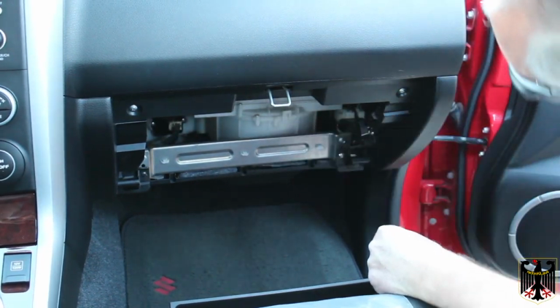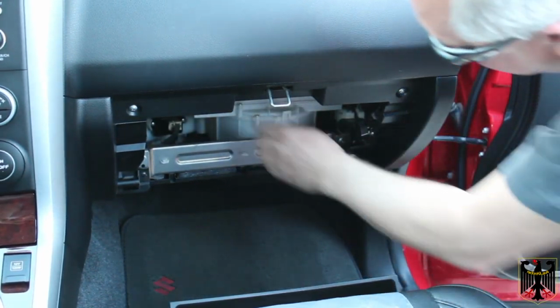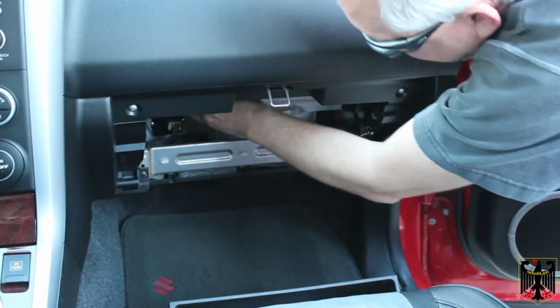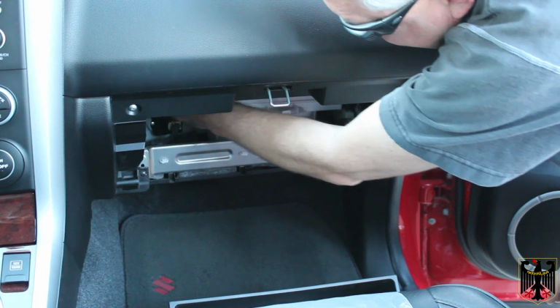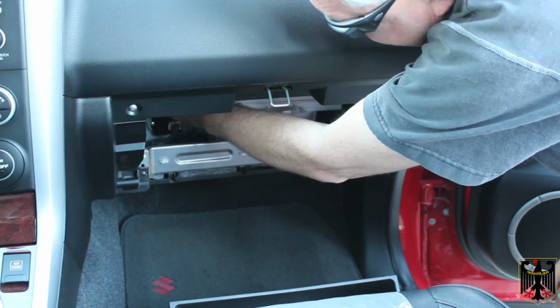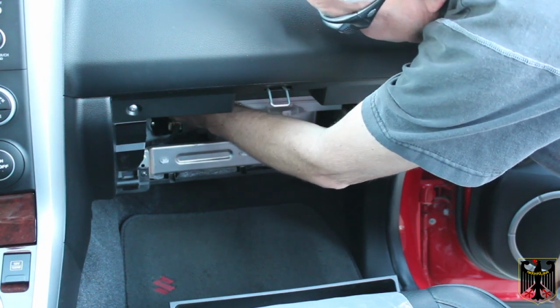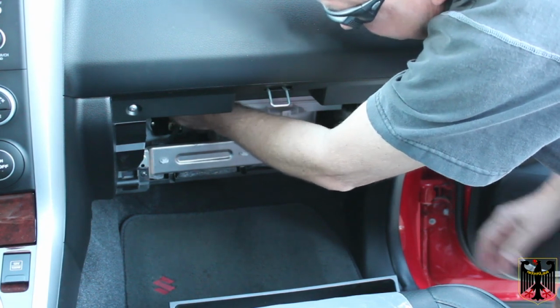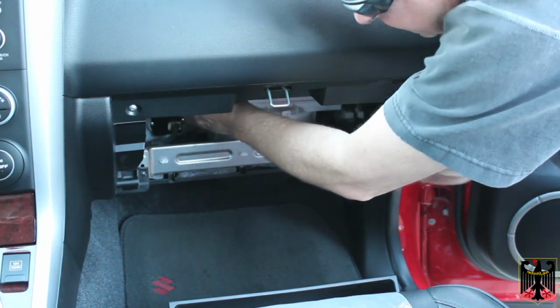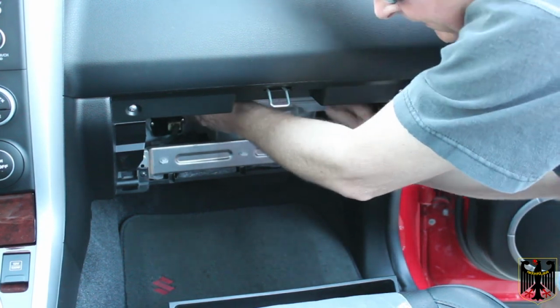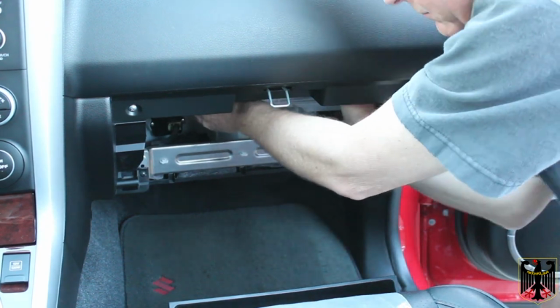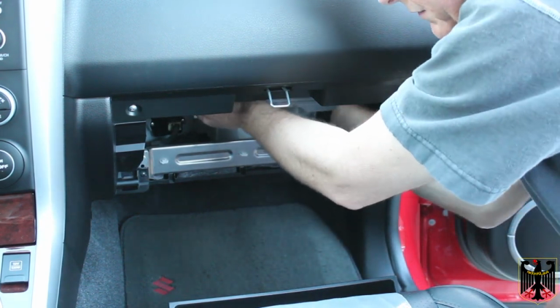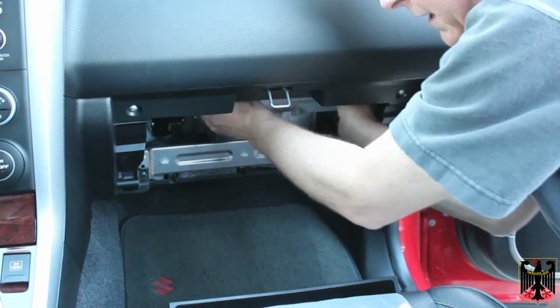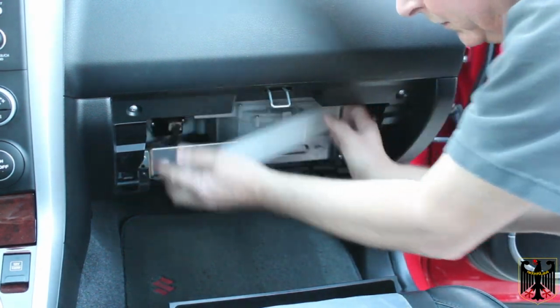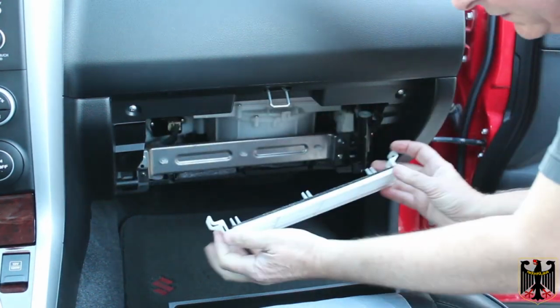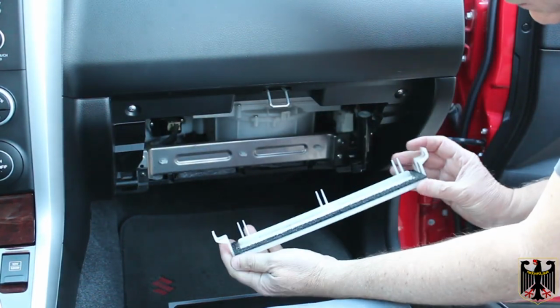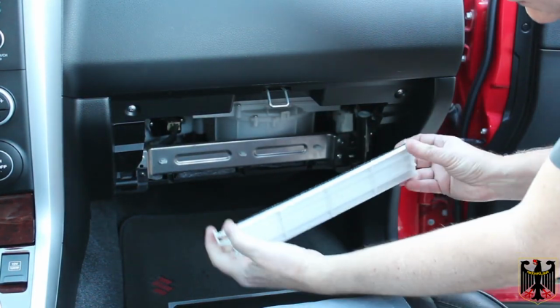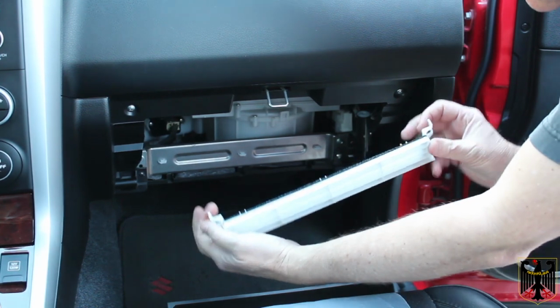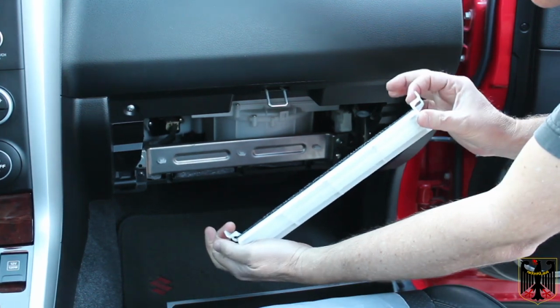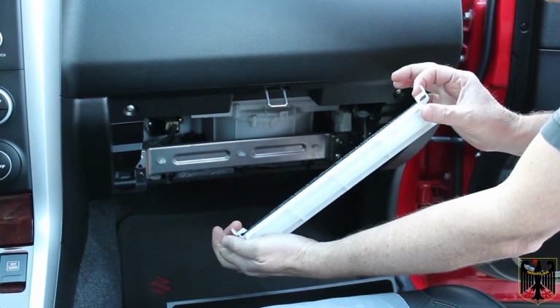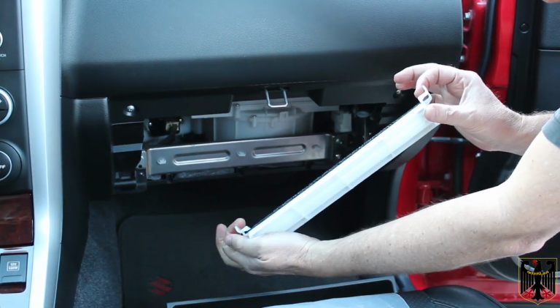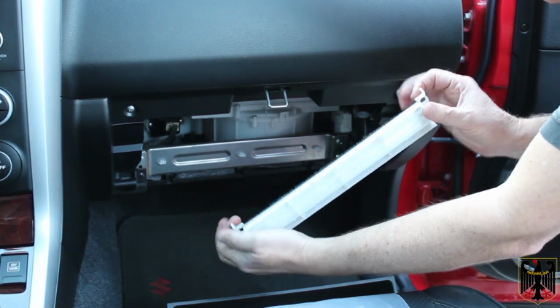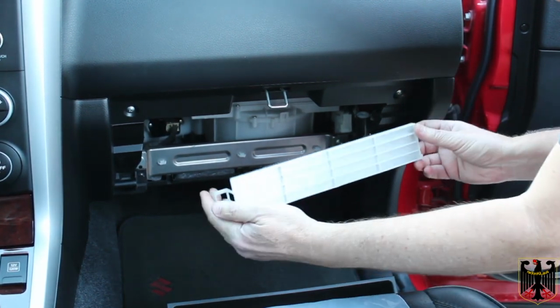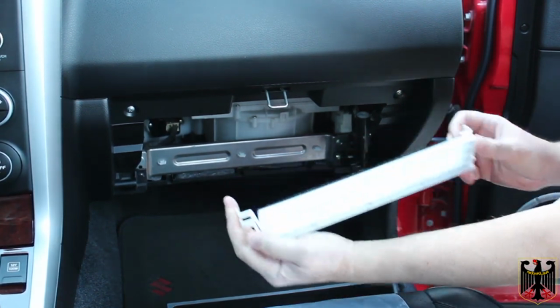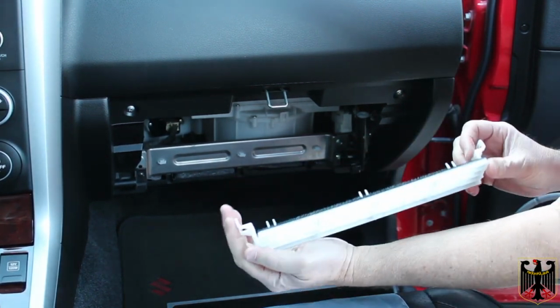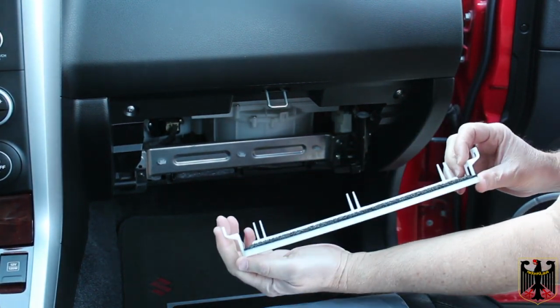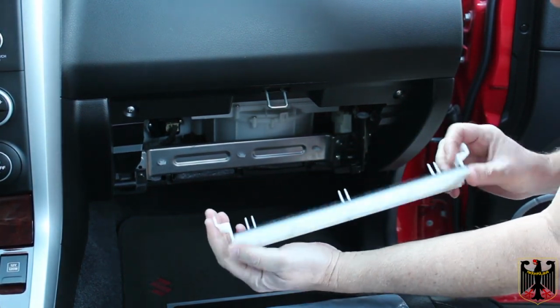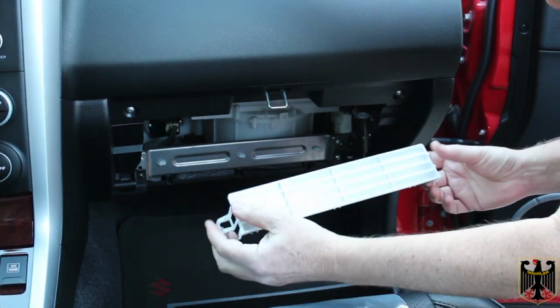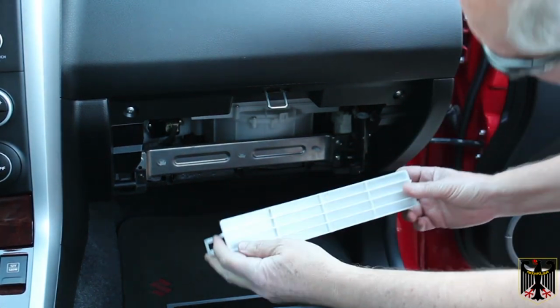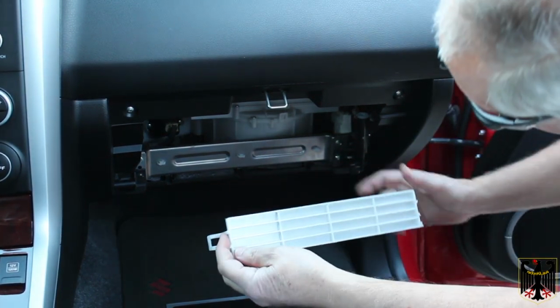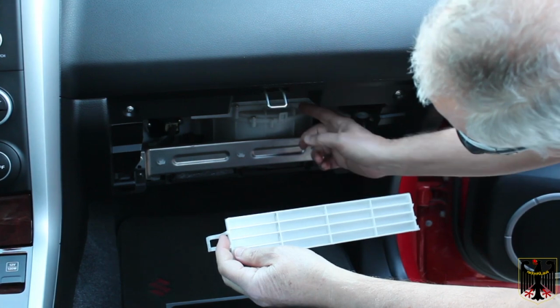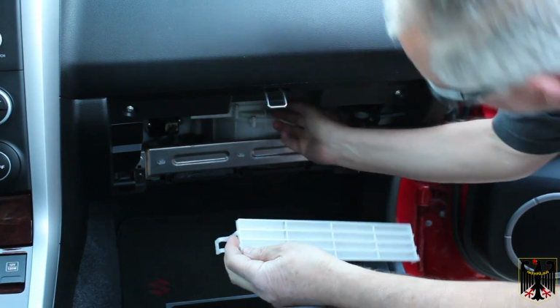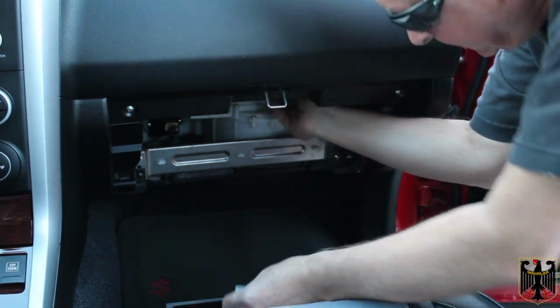On this particular model it has little clips on each side — they're real easy to remove. You just kind of pull on them gently and this whole thing comes right off, and that gives you access to the filter inside.